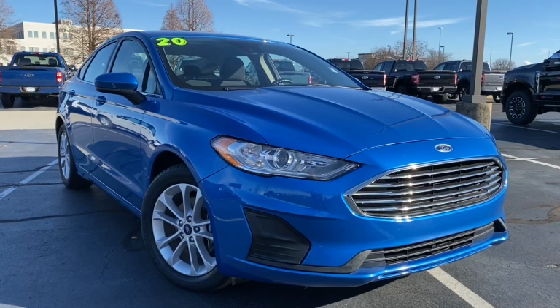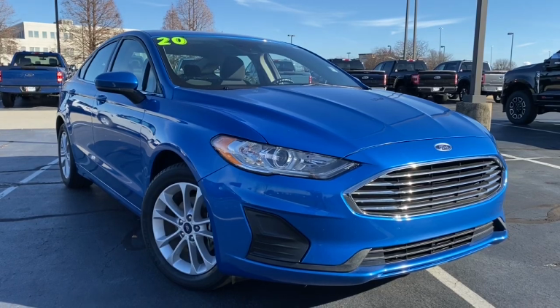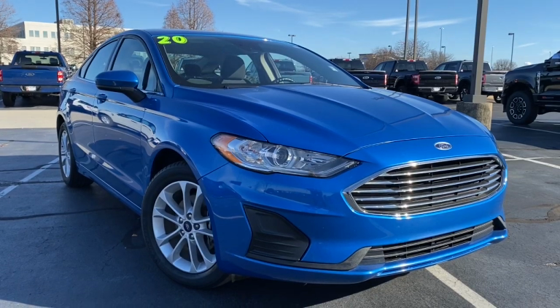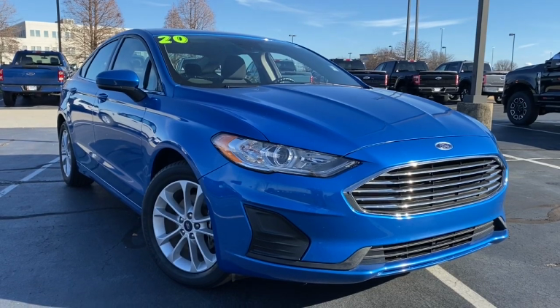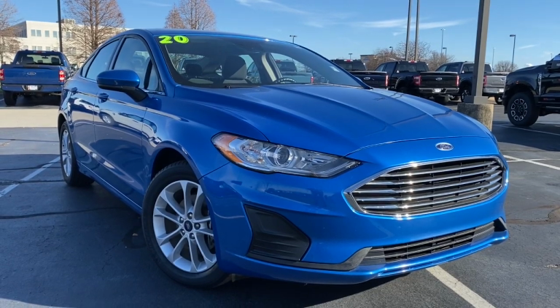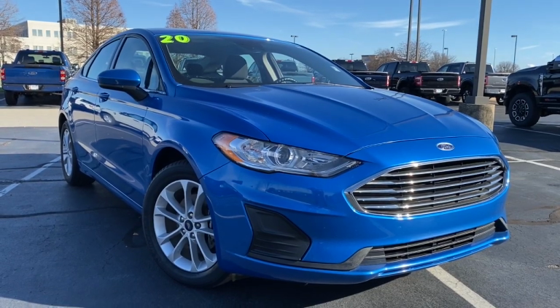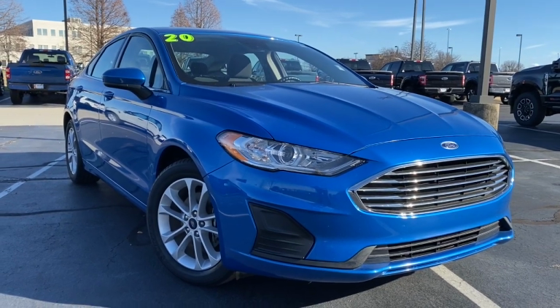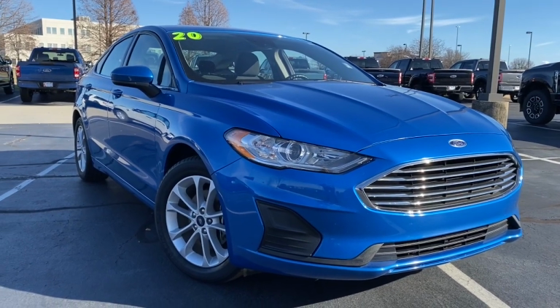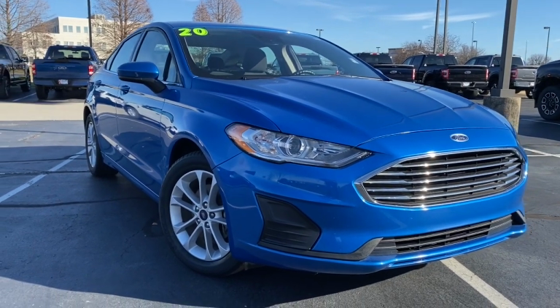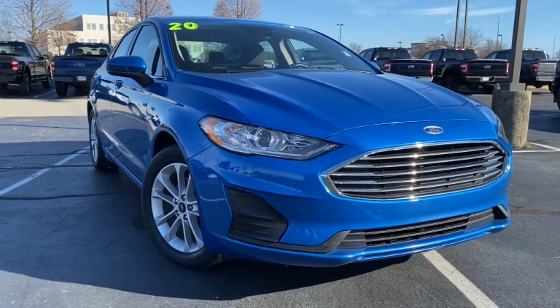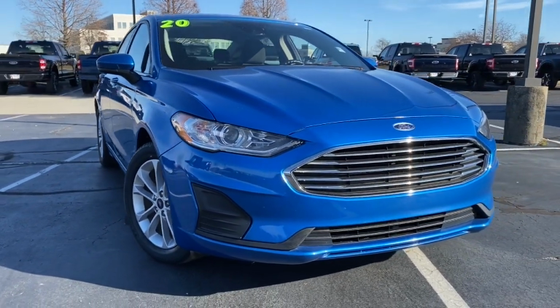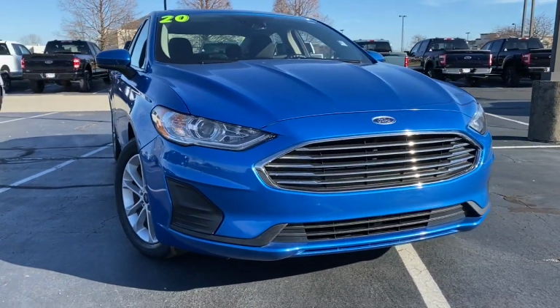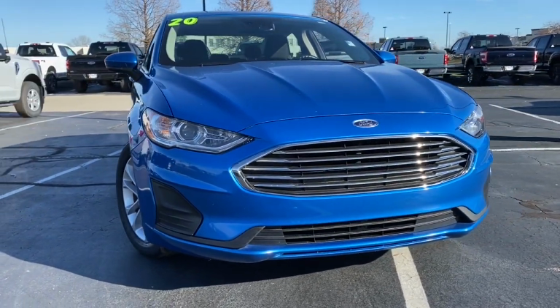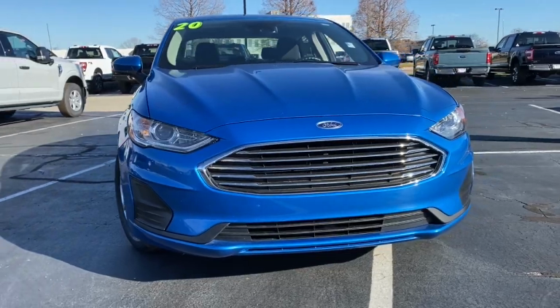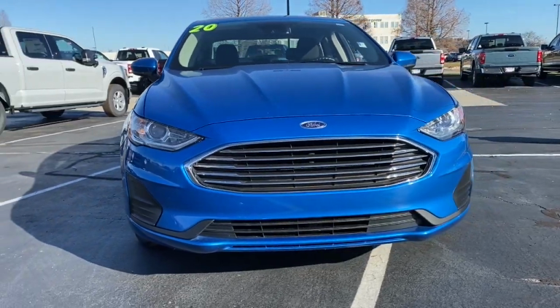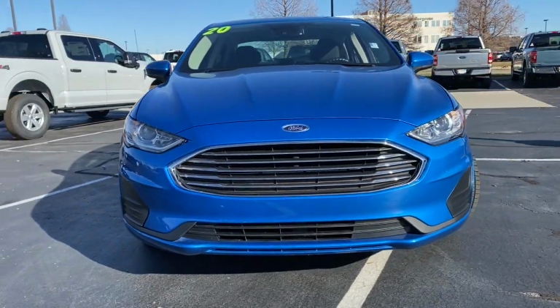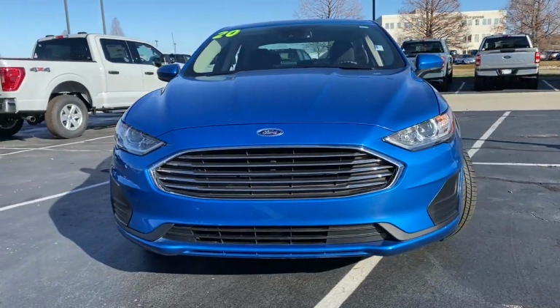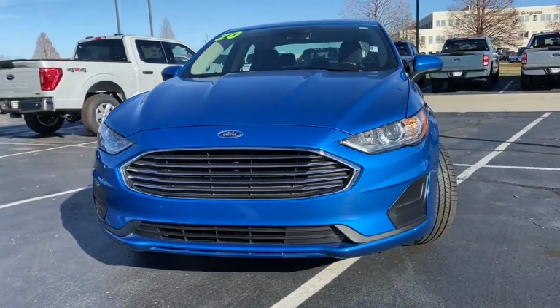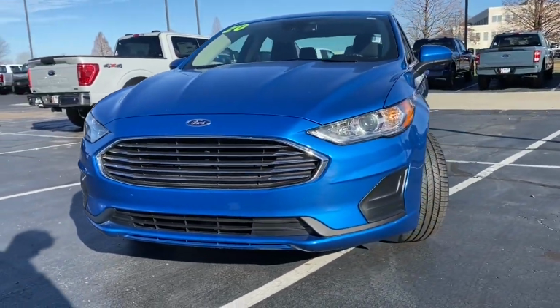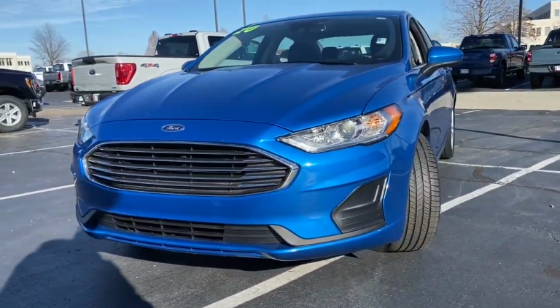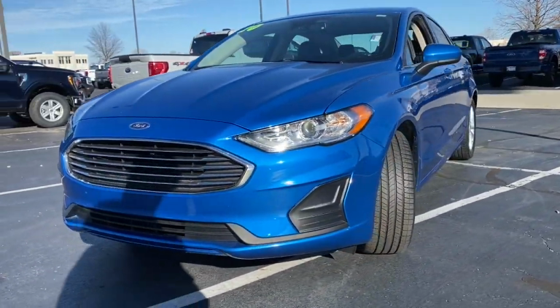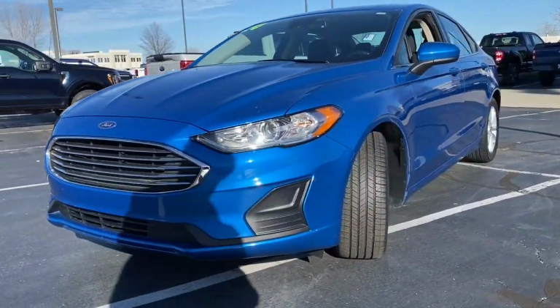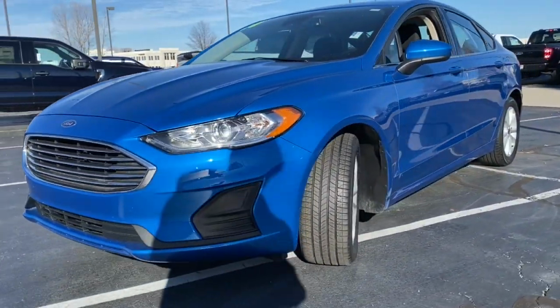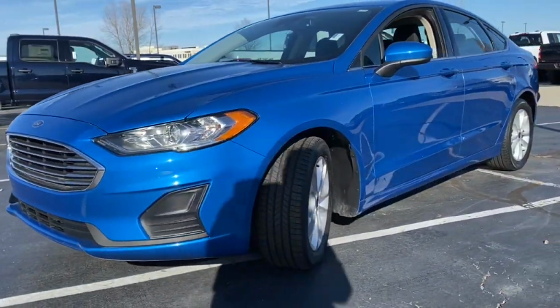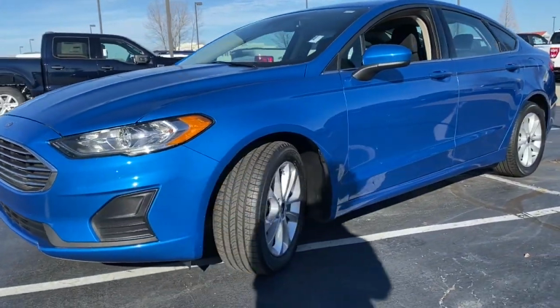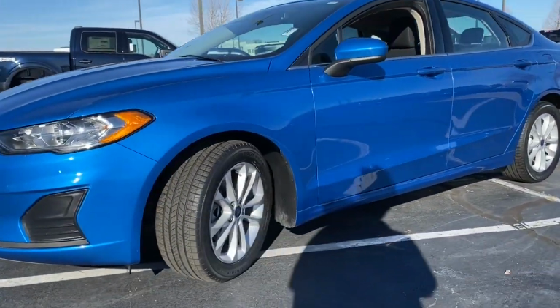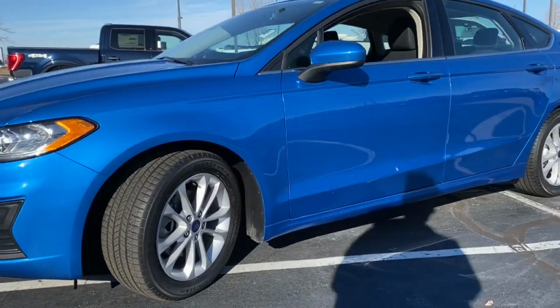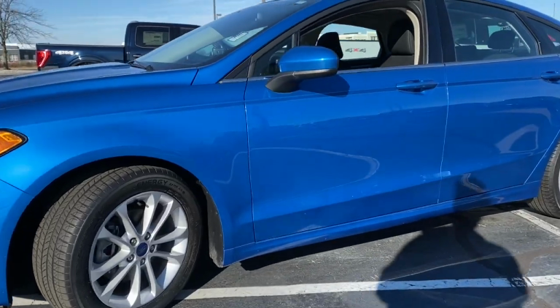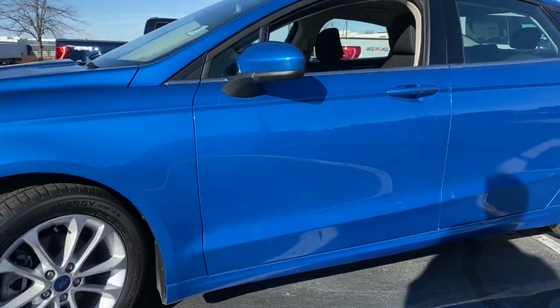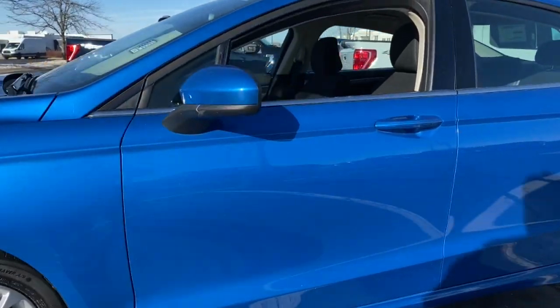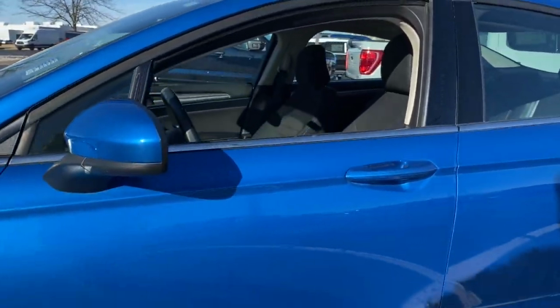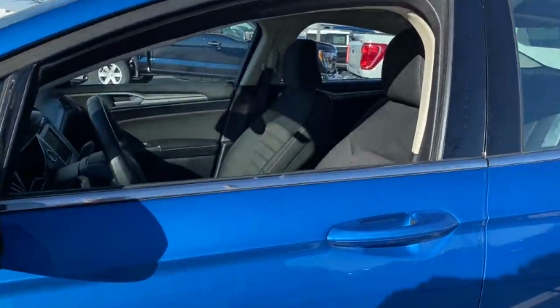Enjoy the view of this 2020 Ford Fusion. With less than 25,000 miles on the odometer, this vehicle stands out from the rest. Take a closer look at this comfortable, stylish Fusion.